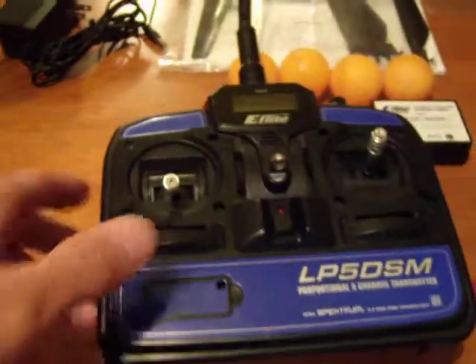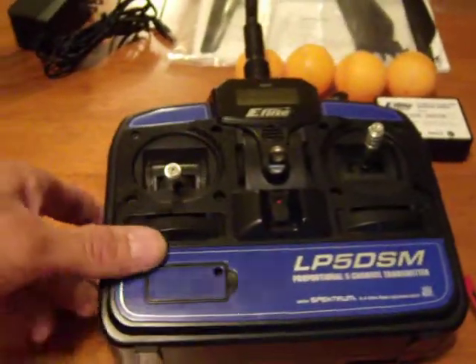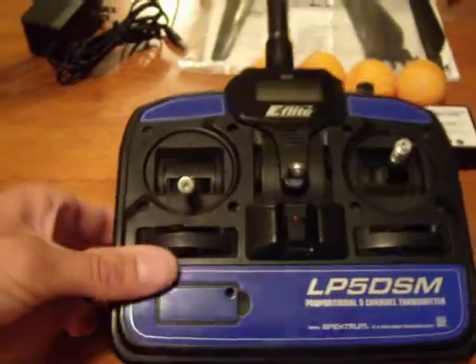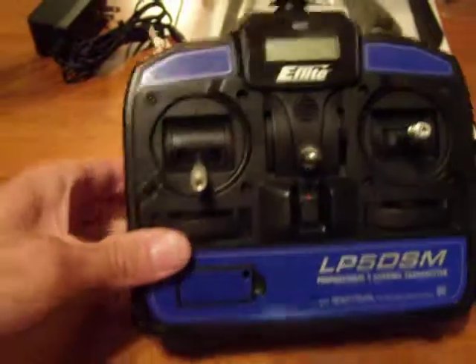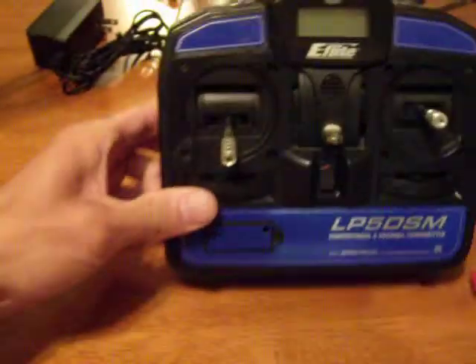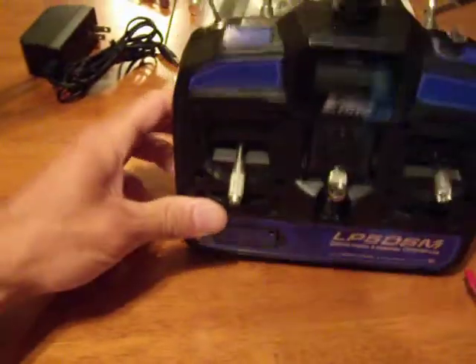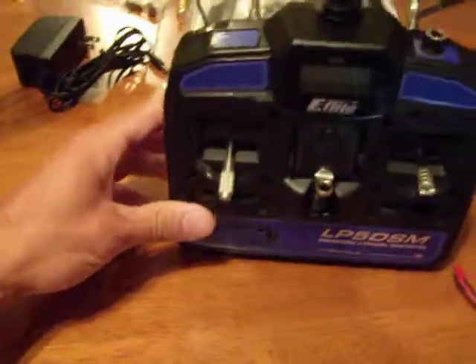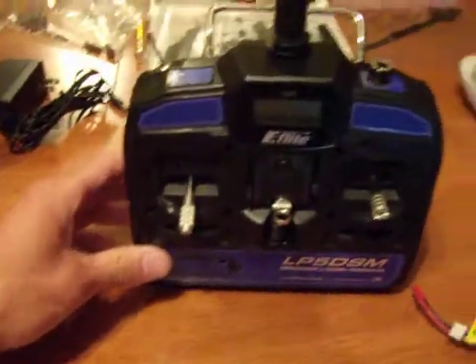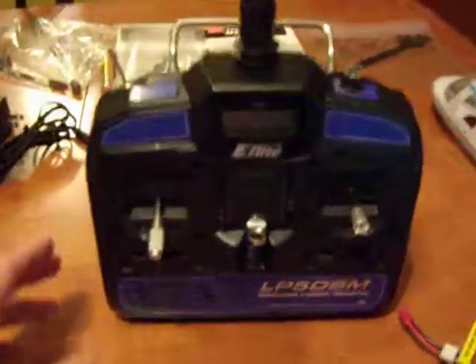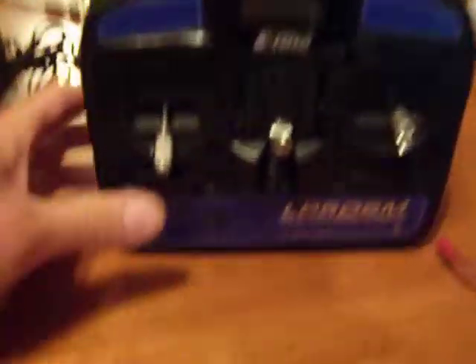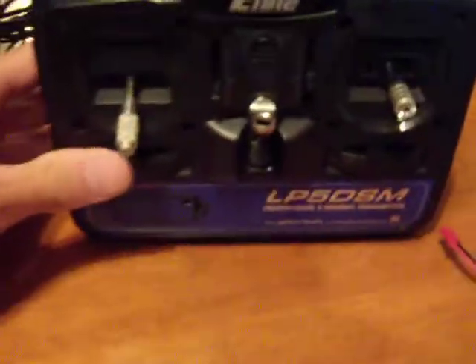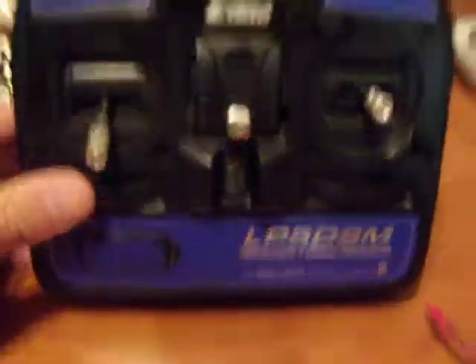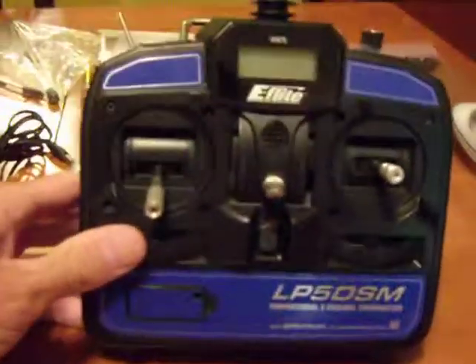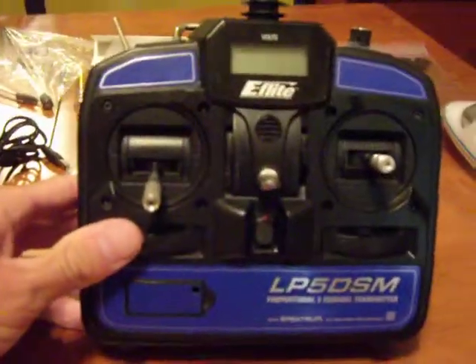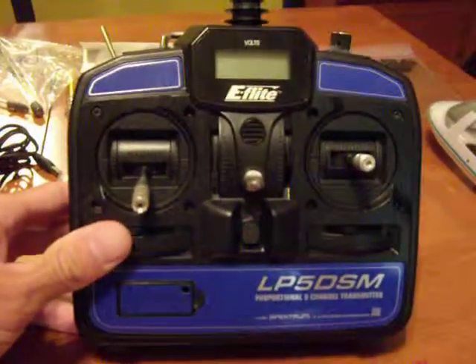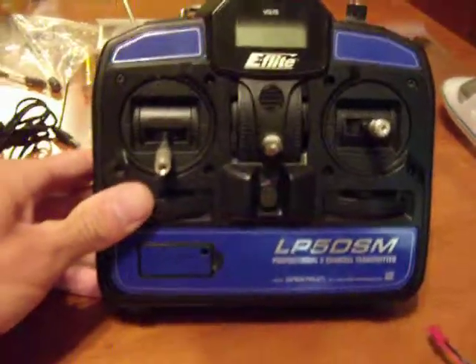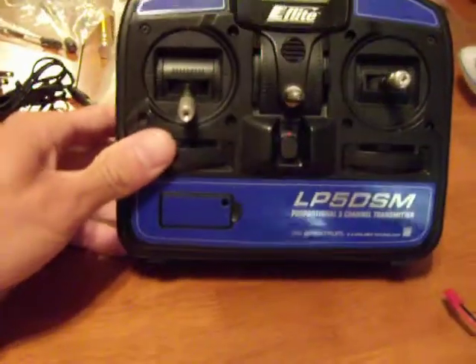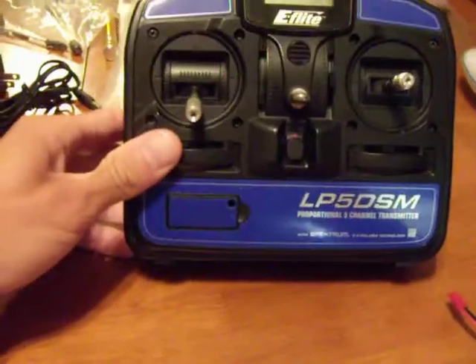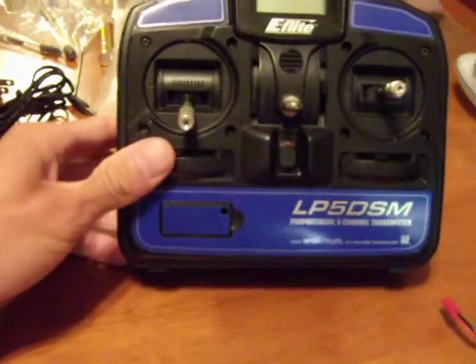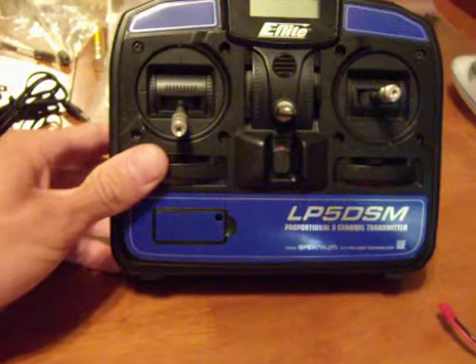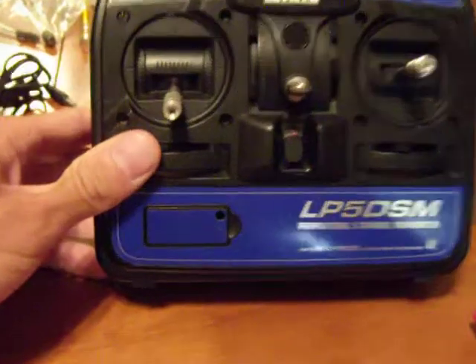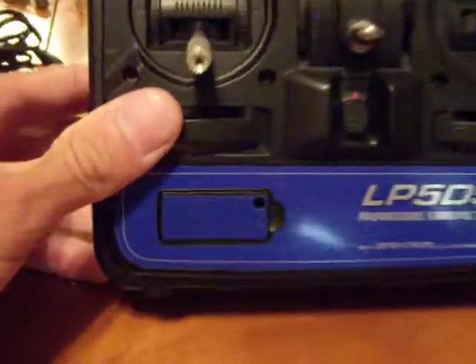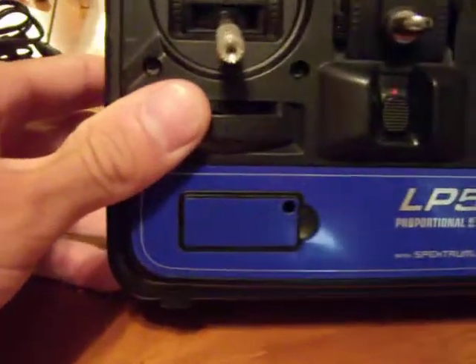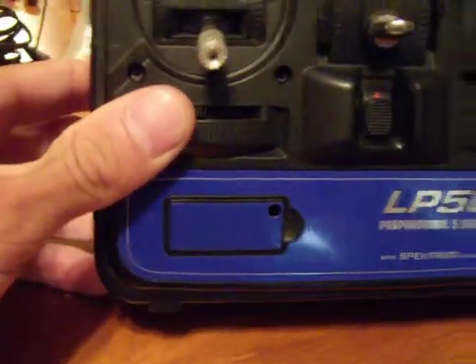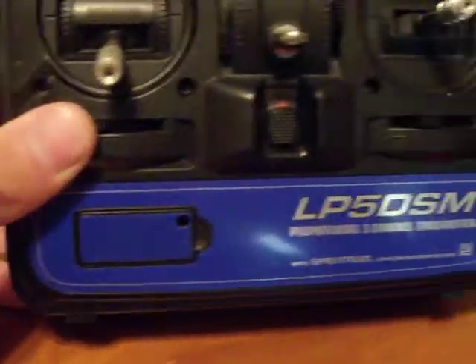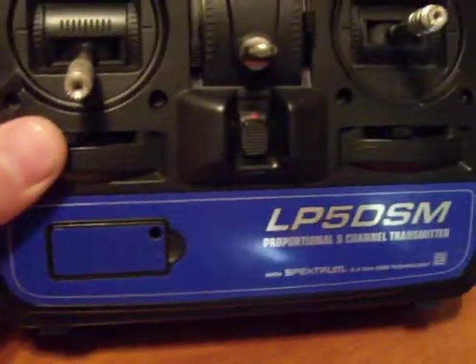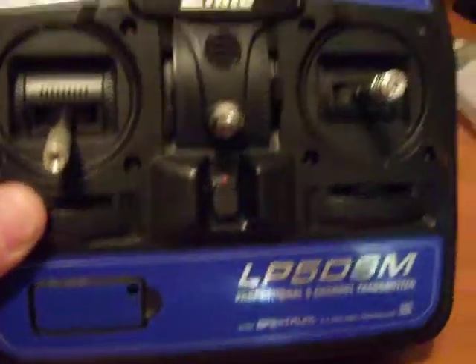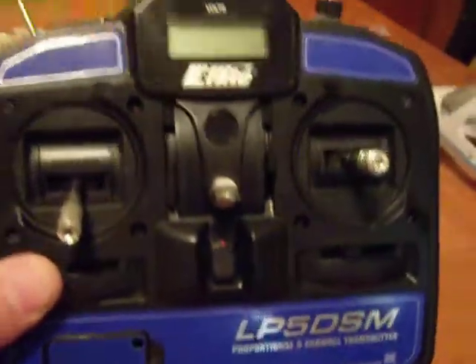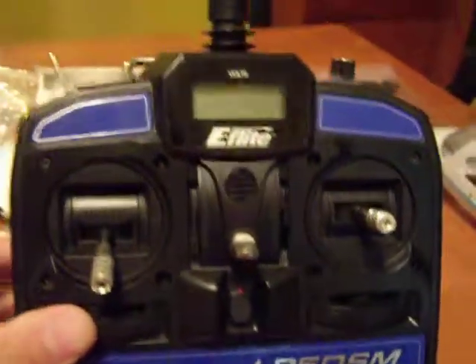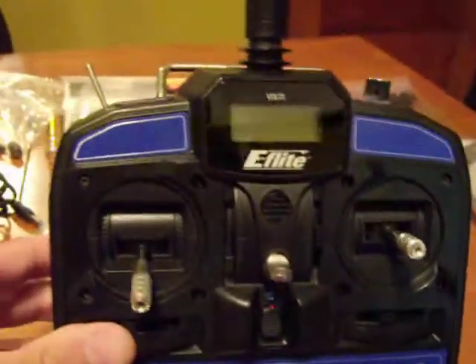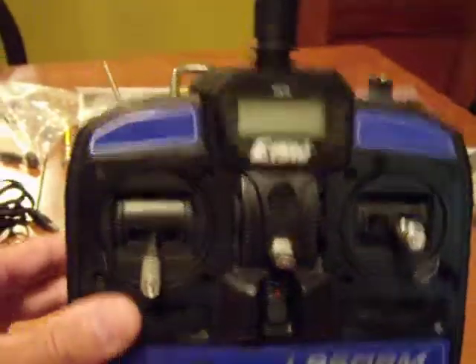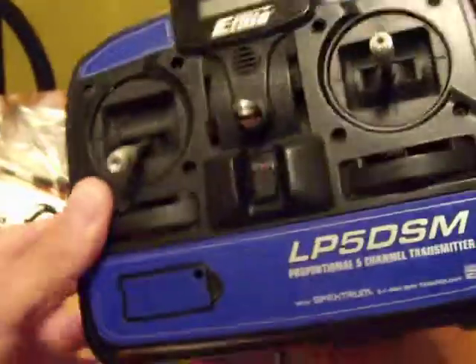It will come with a stock transmitter and receiver. Everything is in good shape — no damage to the controller.